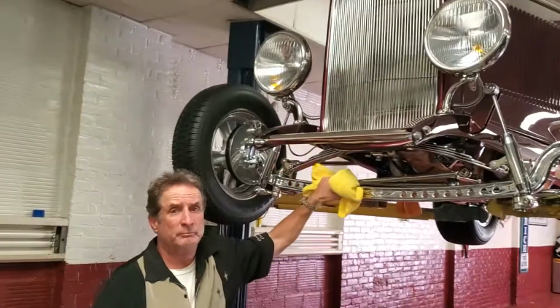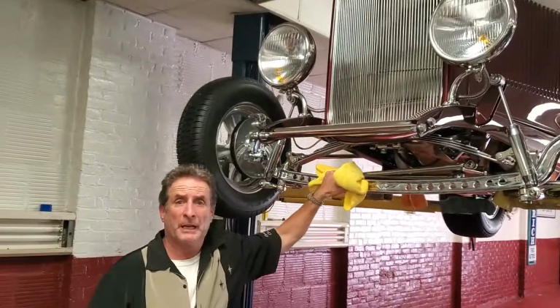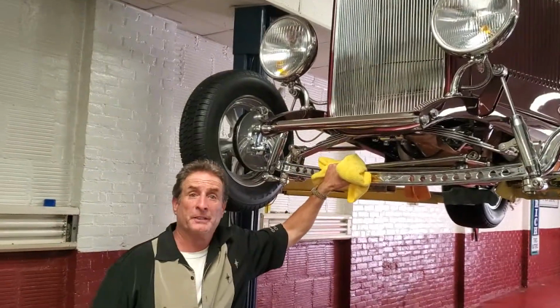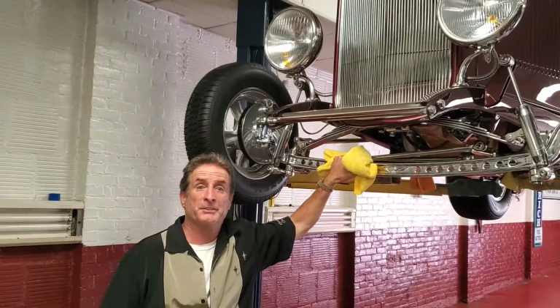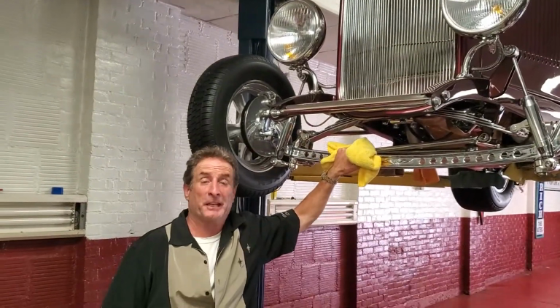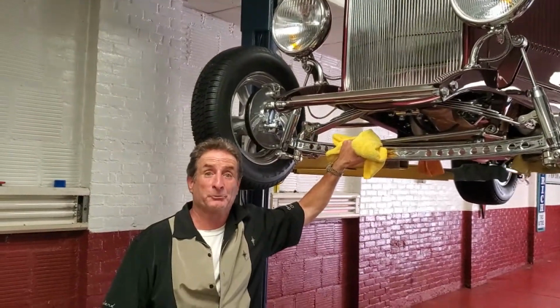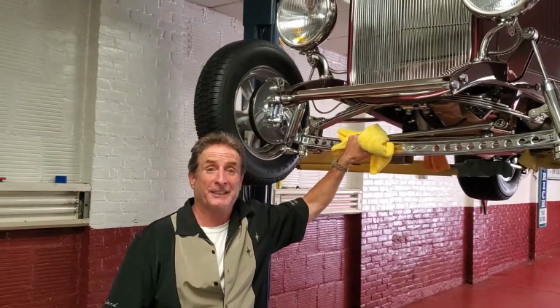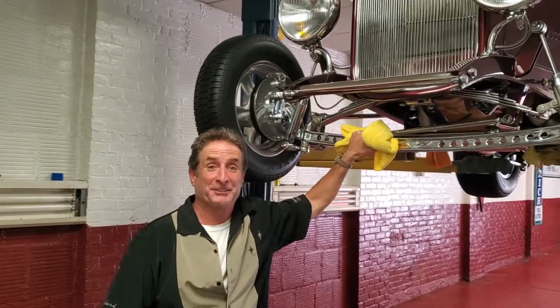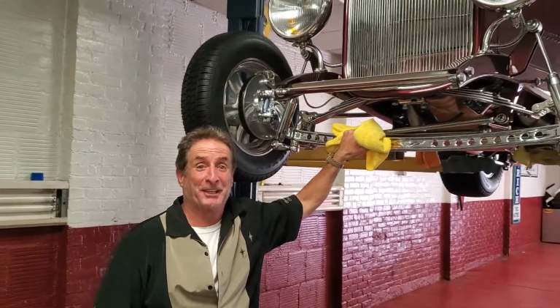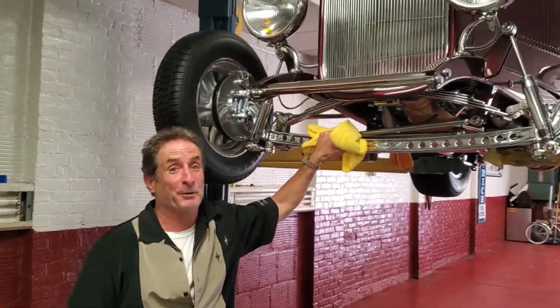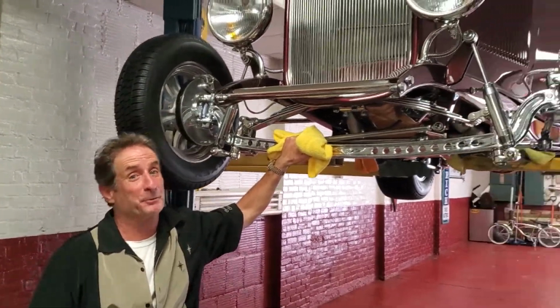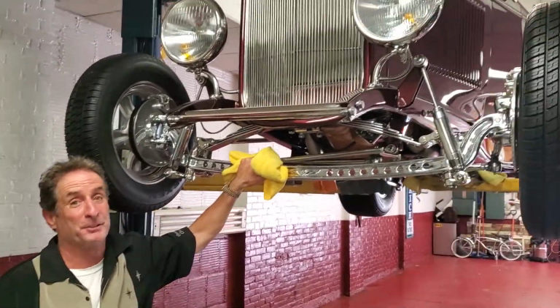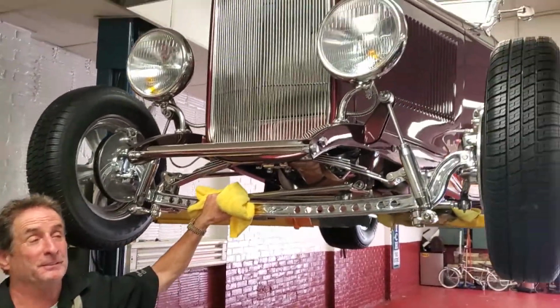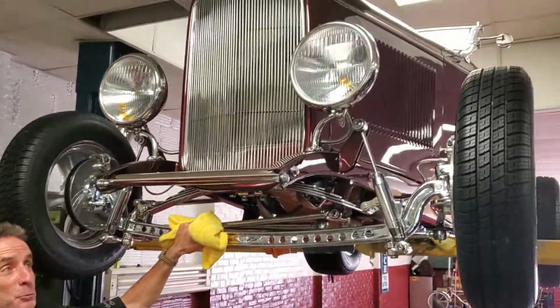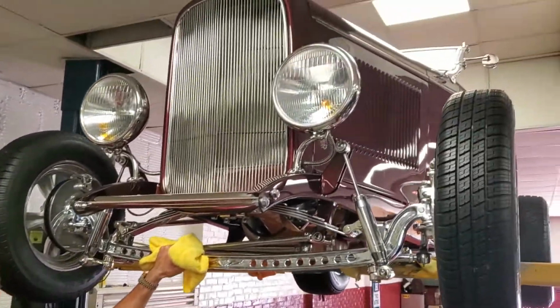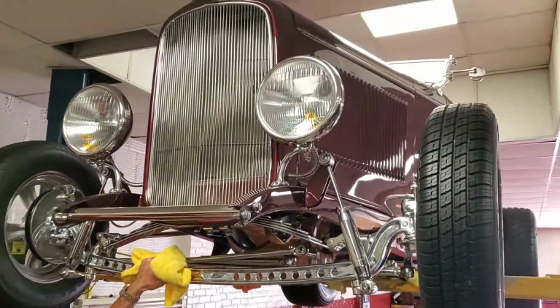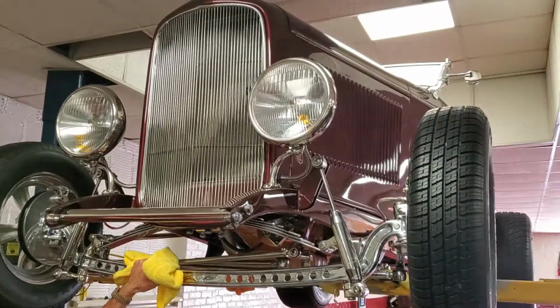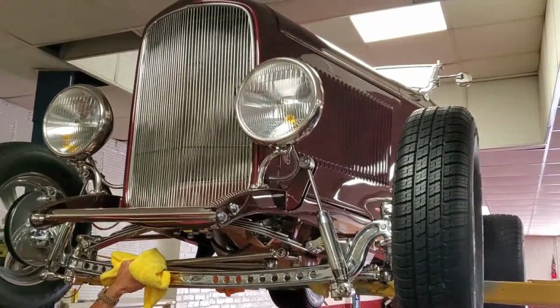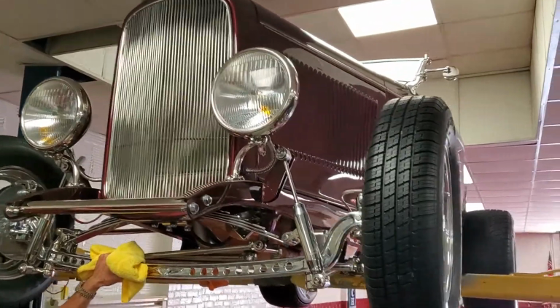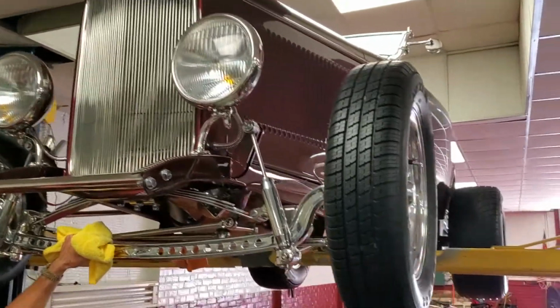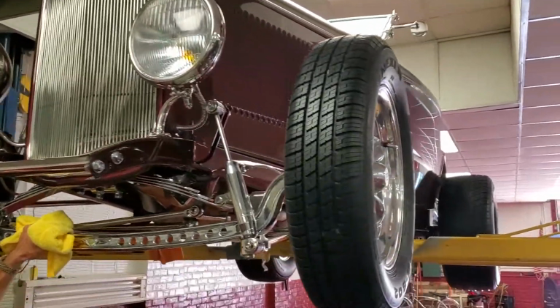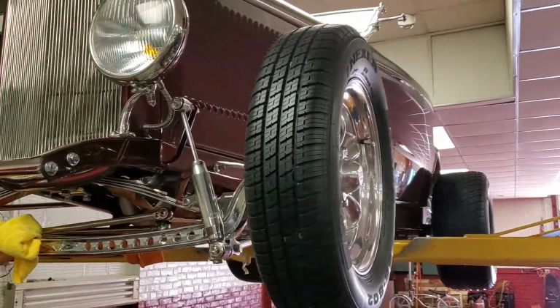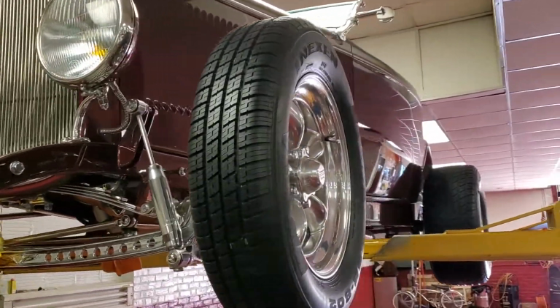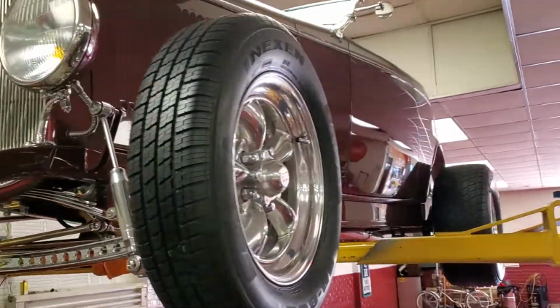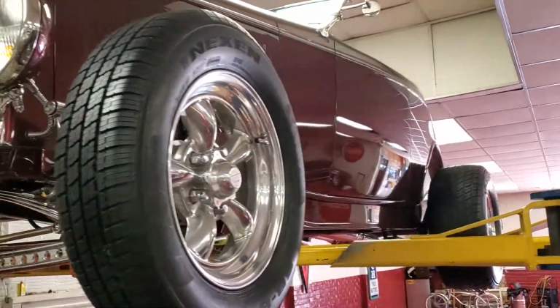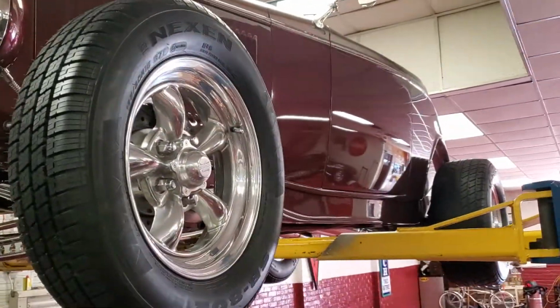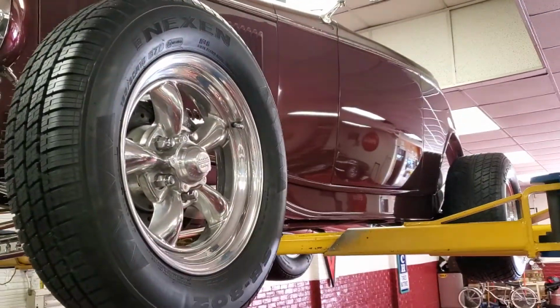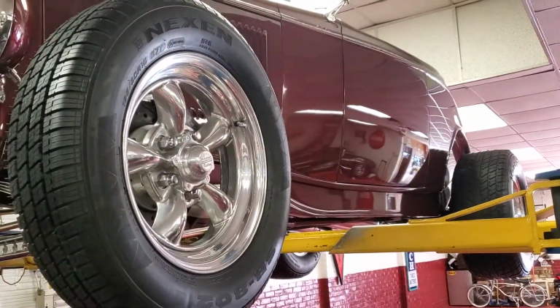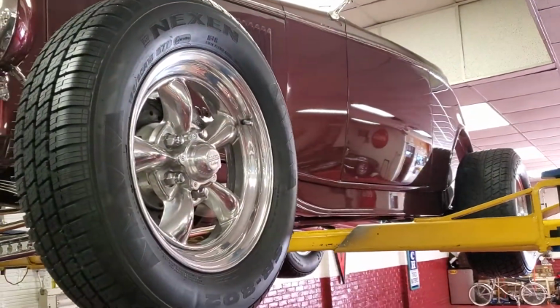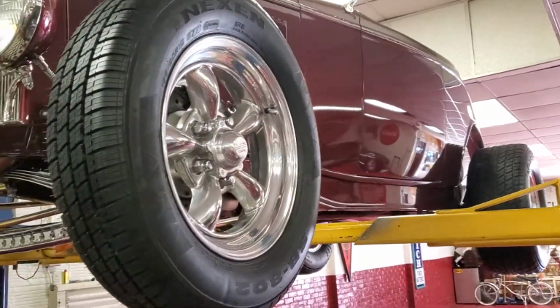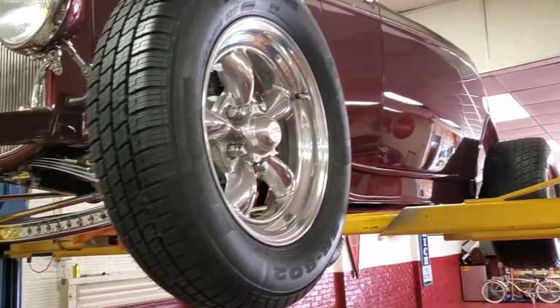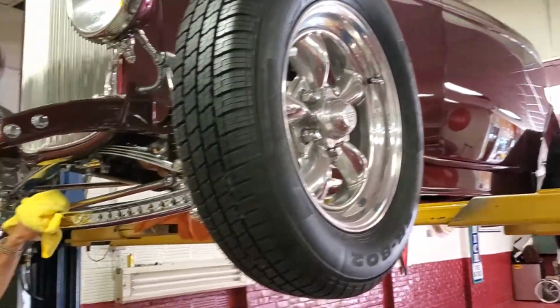Hi, Roland Cassidy at Carroll Street Classics. Today I want to introduce this really cool 32 Ford Highboy Roadster. We're excited to offer this car to you.